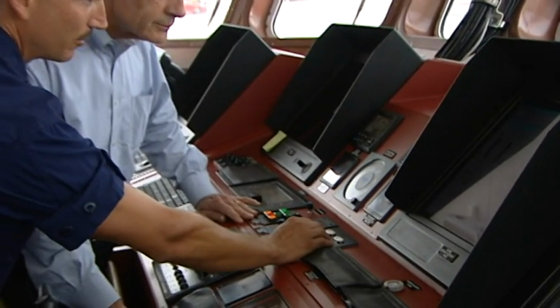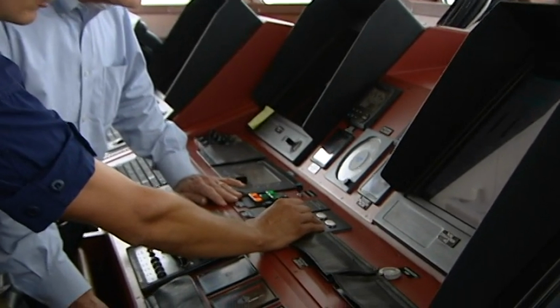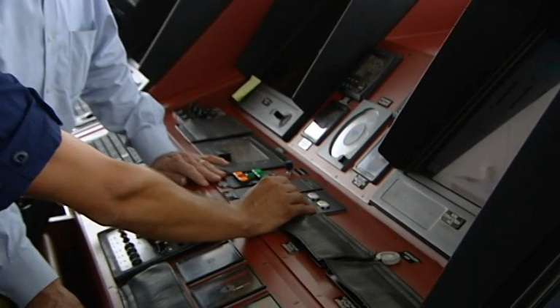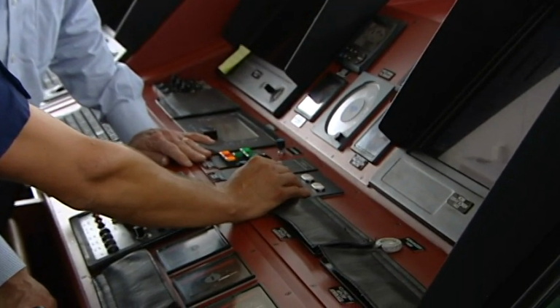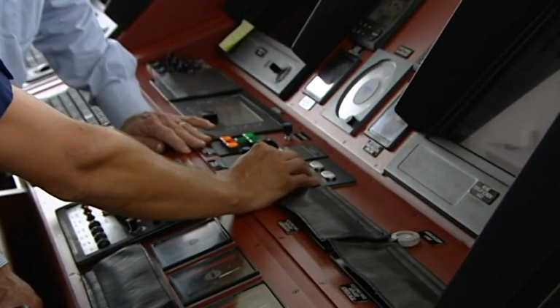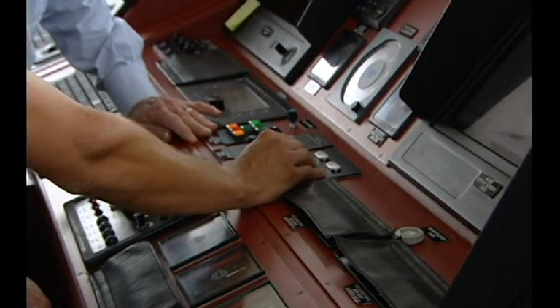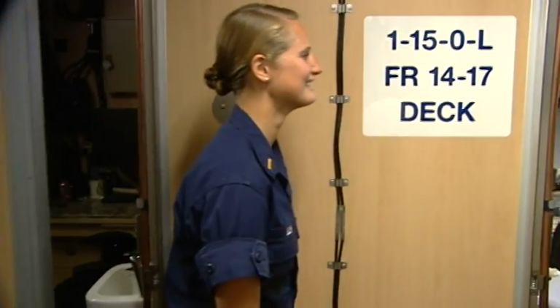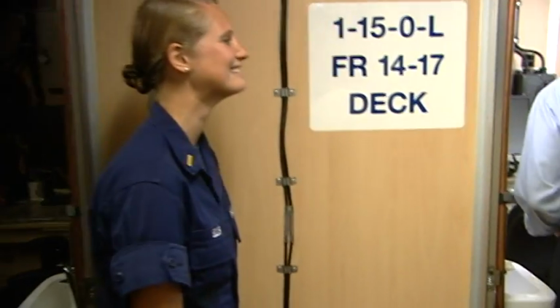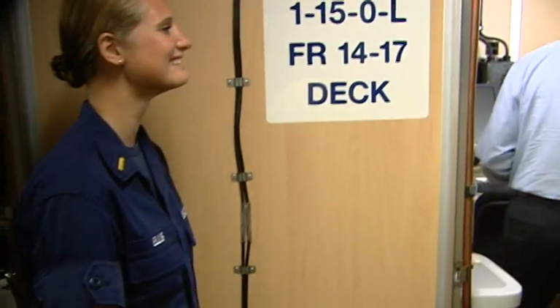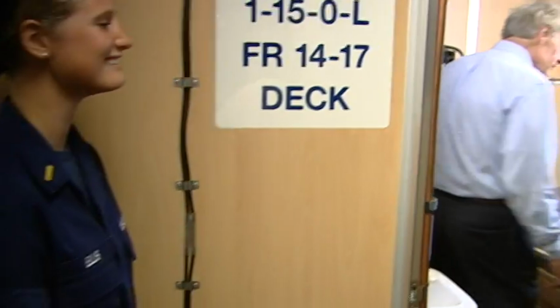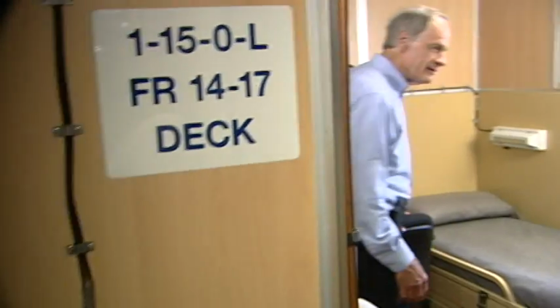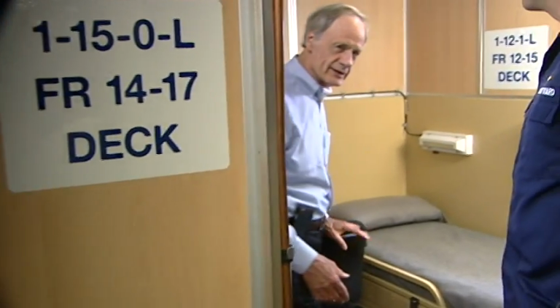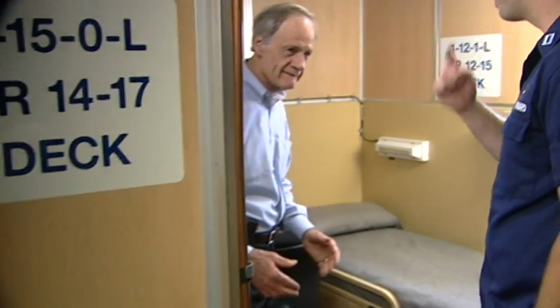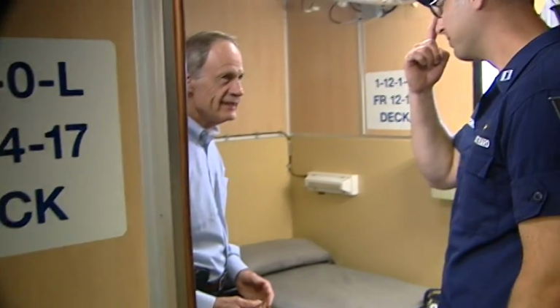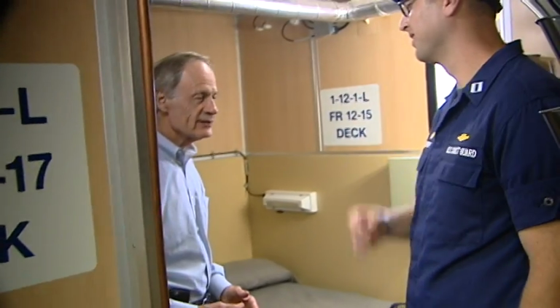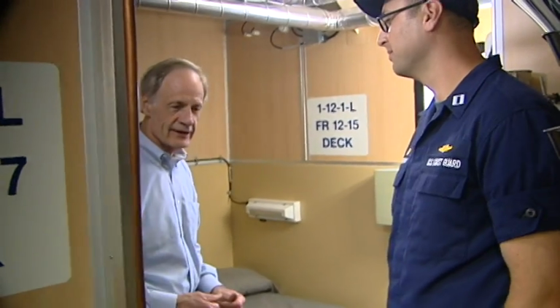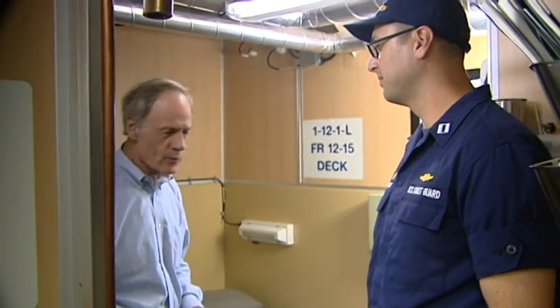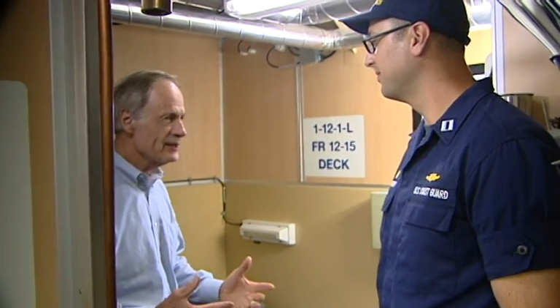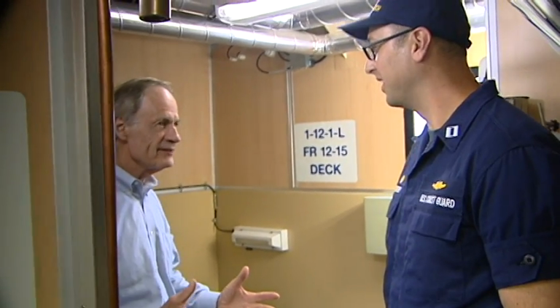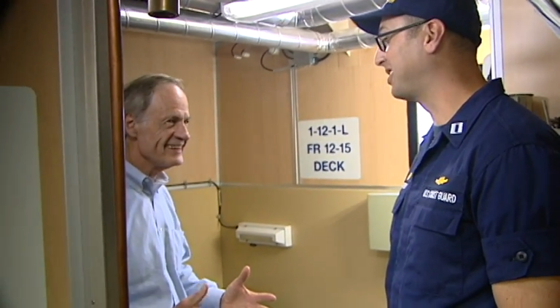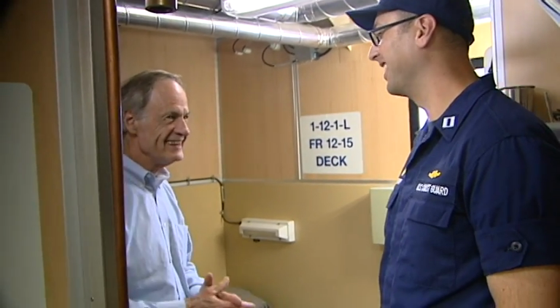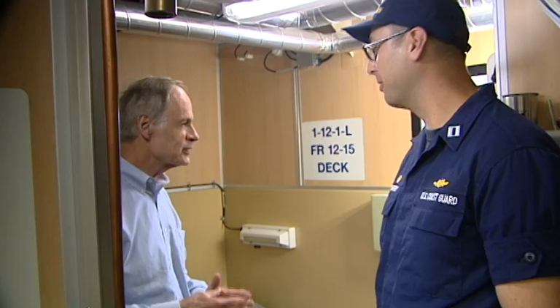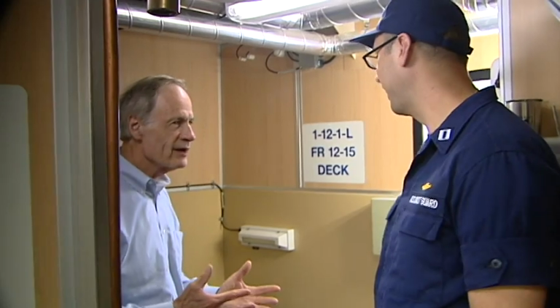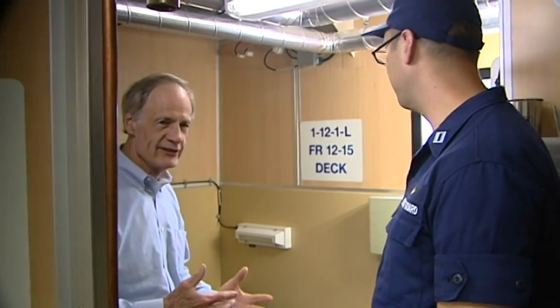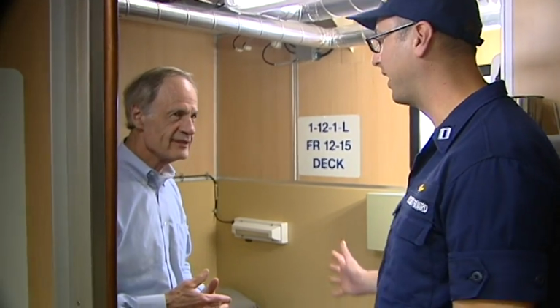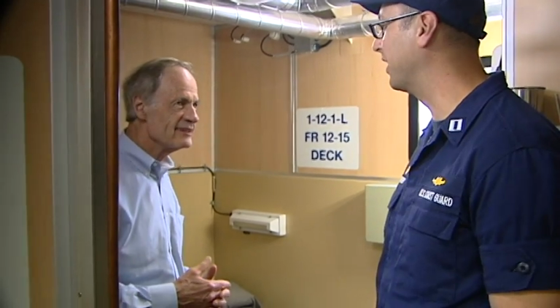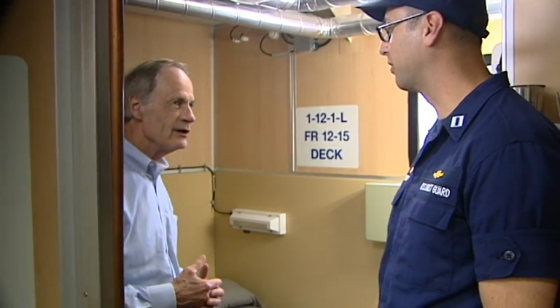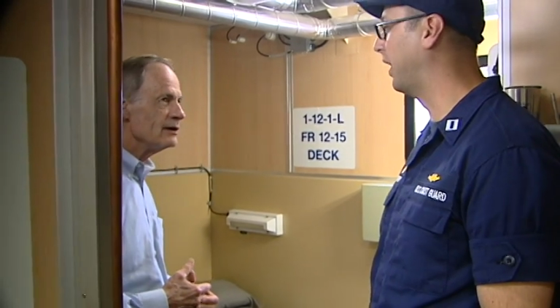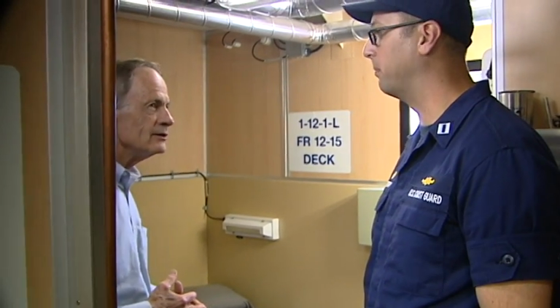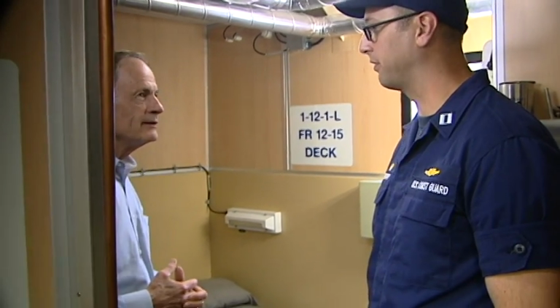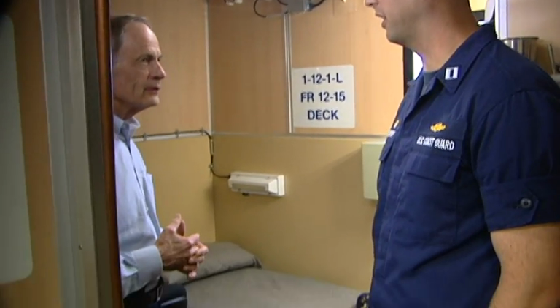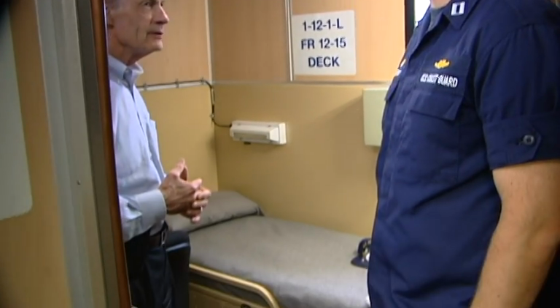In addition to examining the helm and touring the cabins — "Oh my Lord, this is like Quality Inn." "Yes sir, yes sir. The manufacturers really put a lot of work into the crew habitability for these cutters."